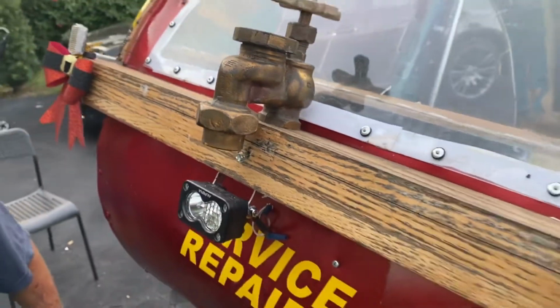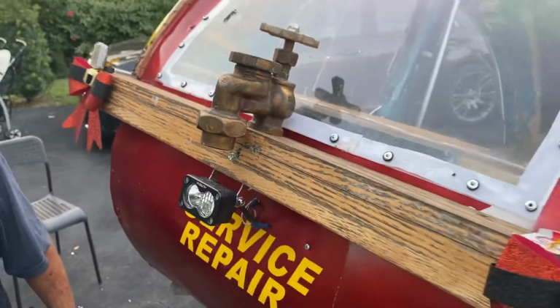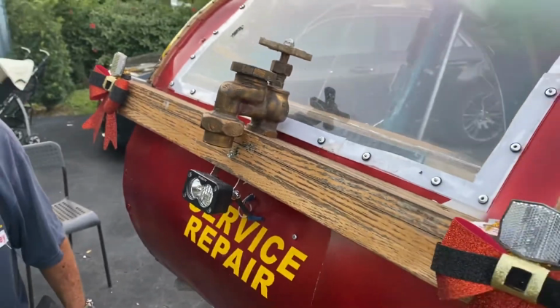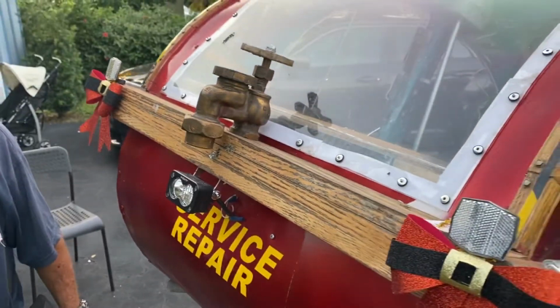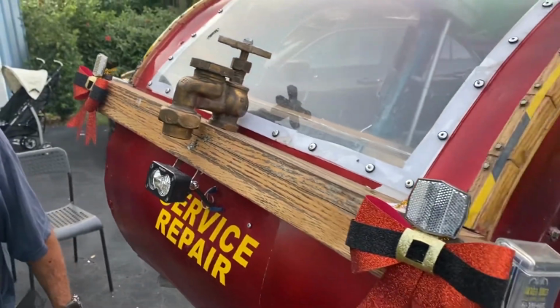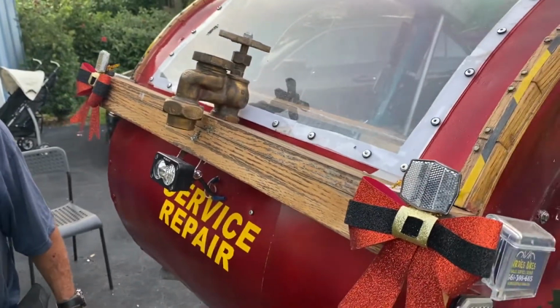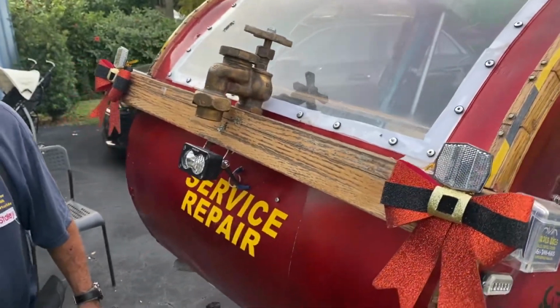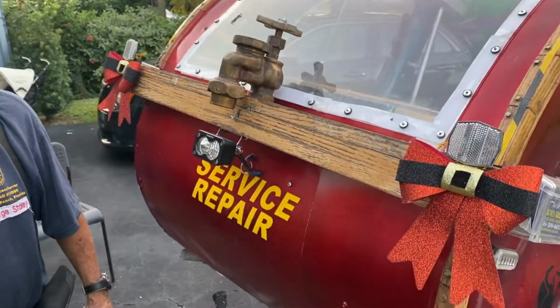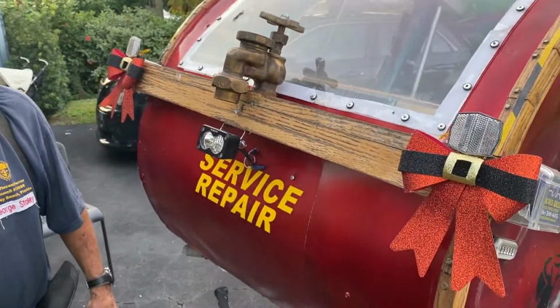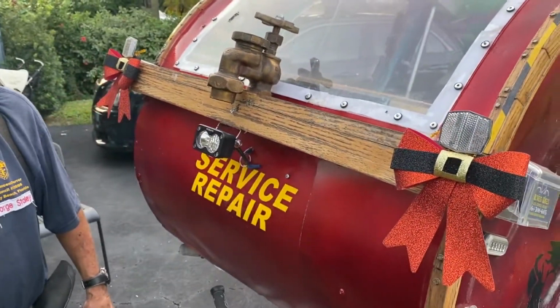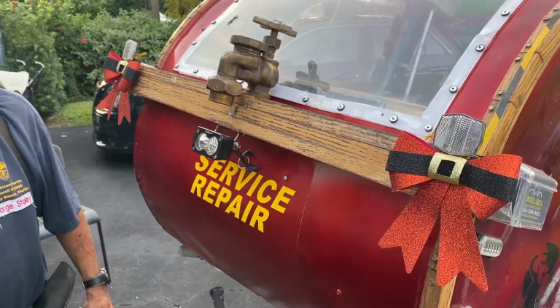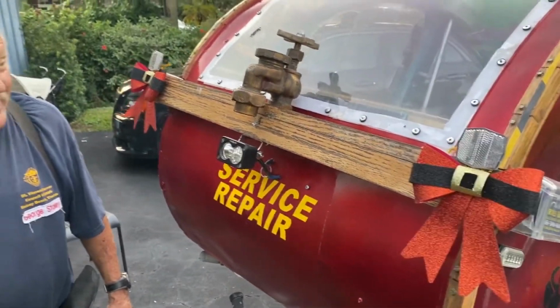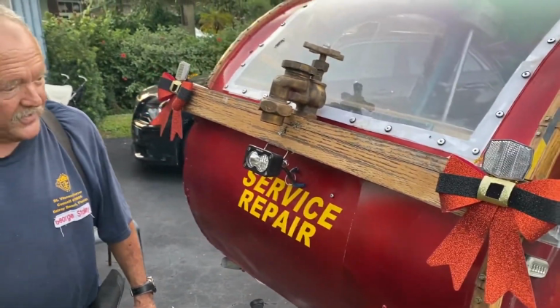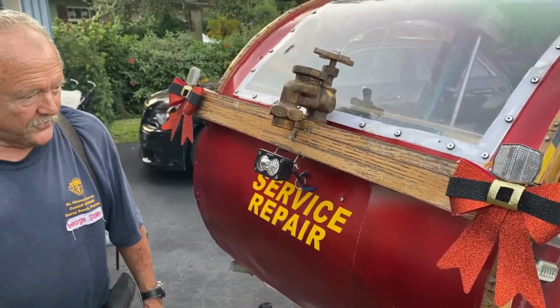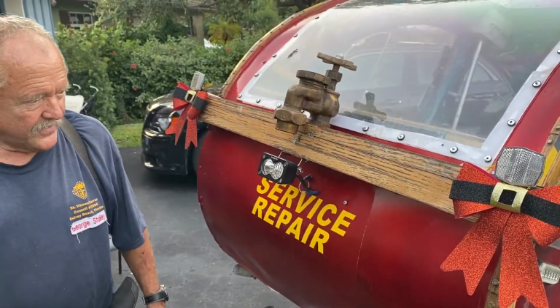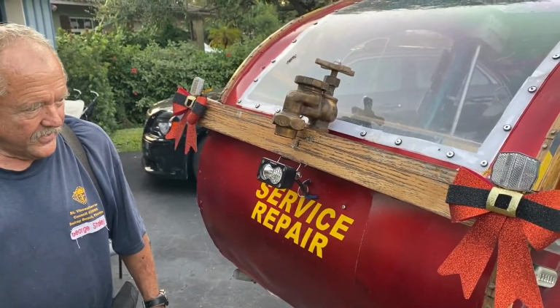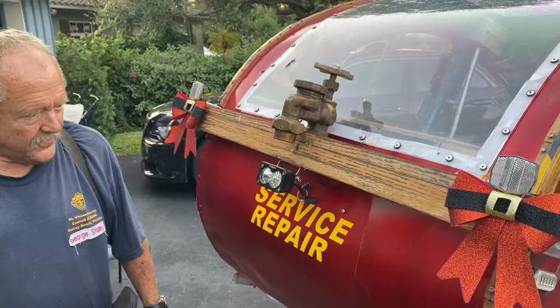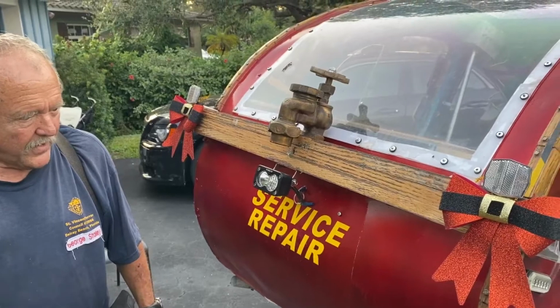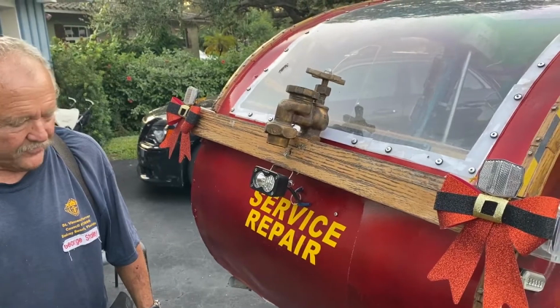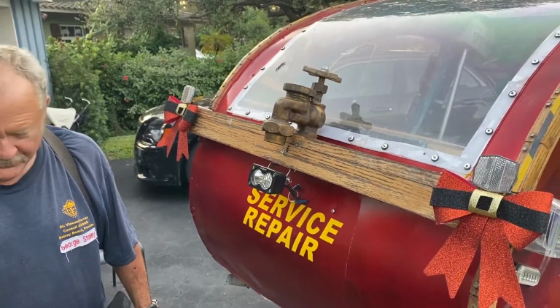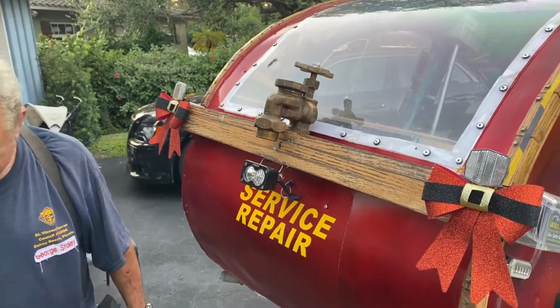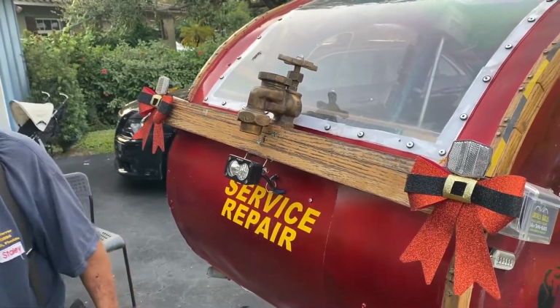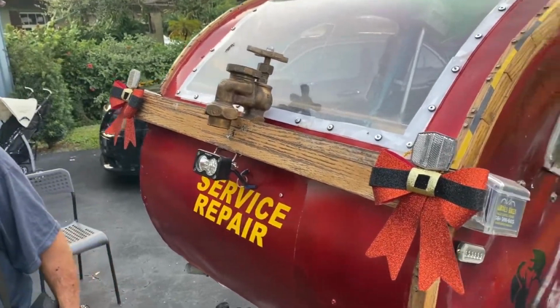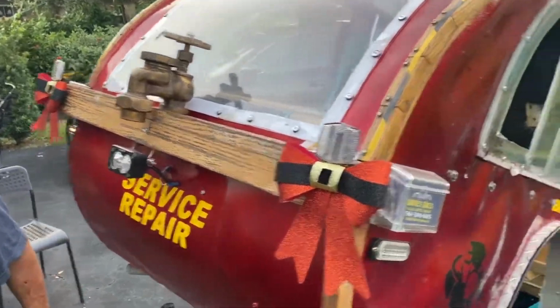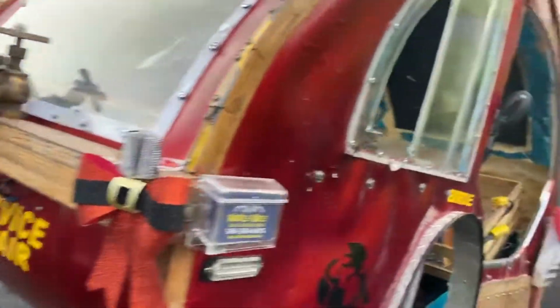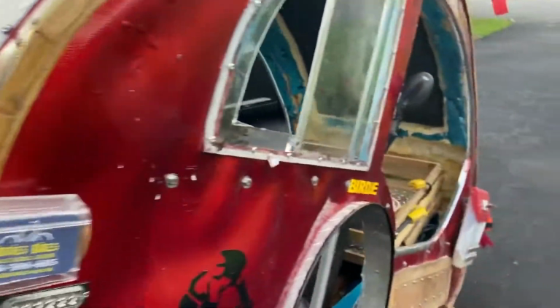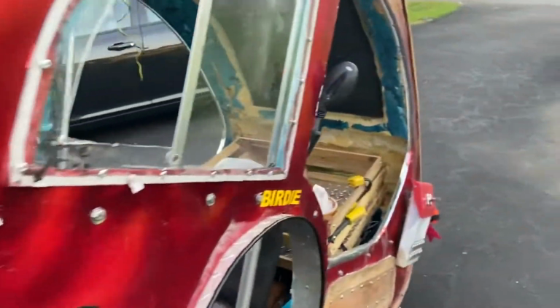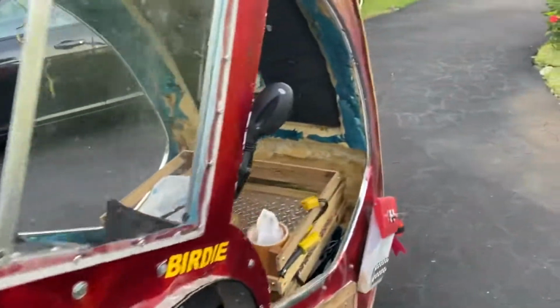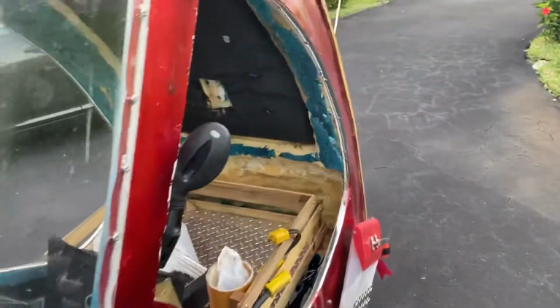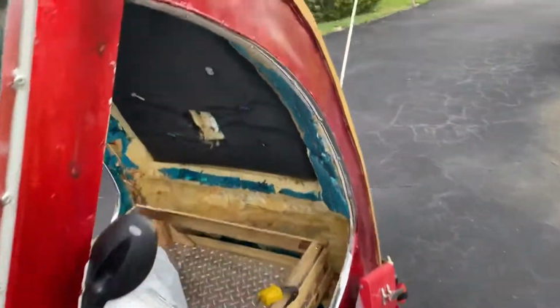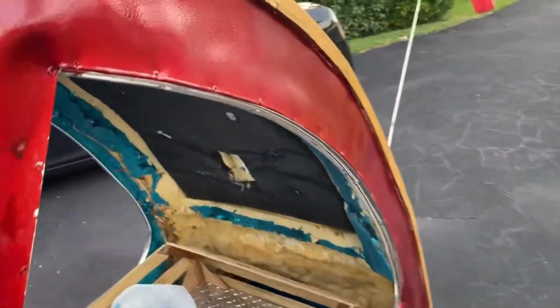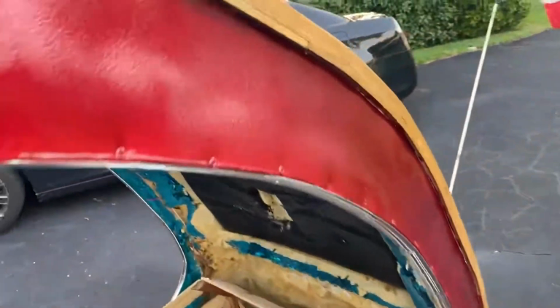Celebrating the plumbers of the world — that was a hood ornament from my last vehicle. All nine of them — that's why I don't drive anymore.